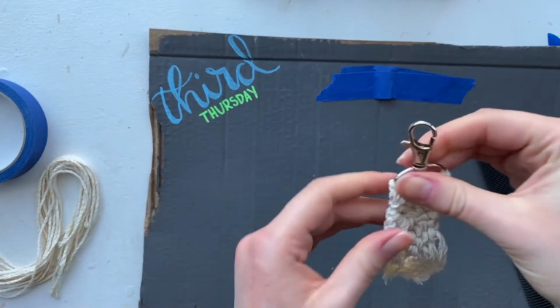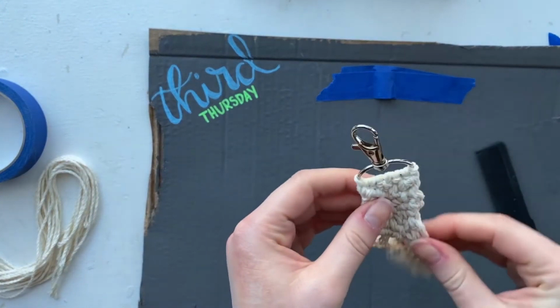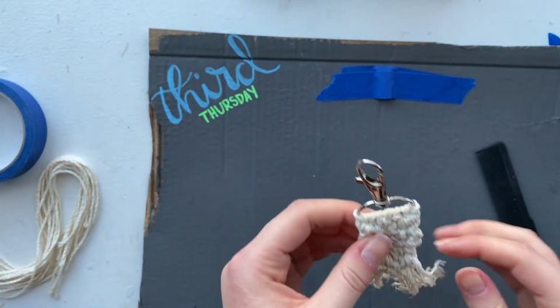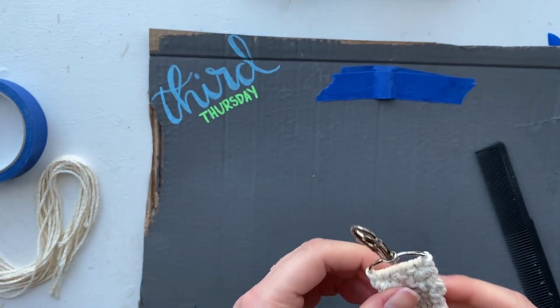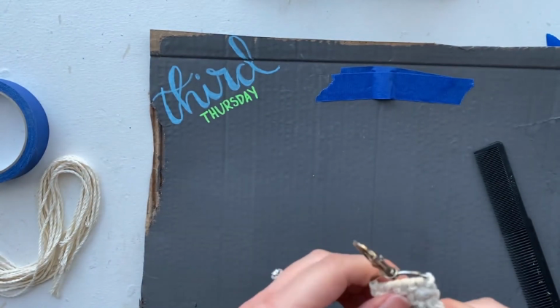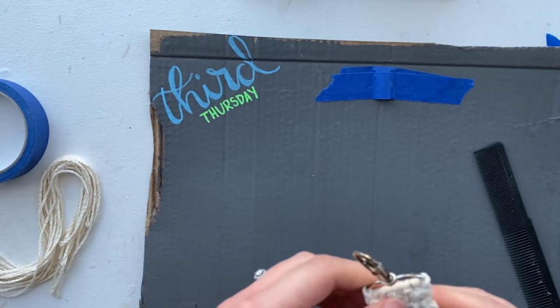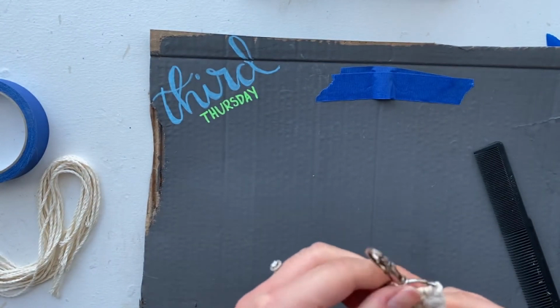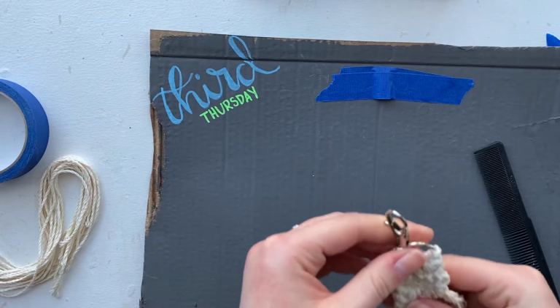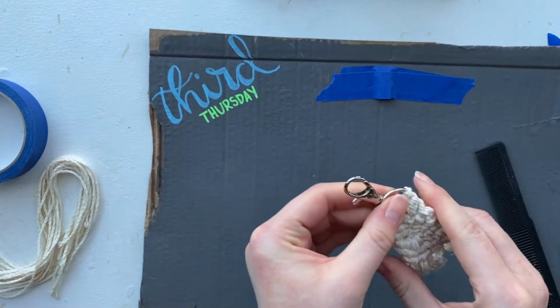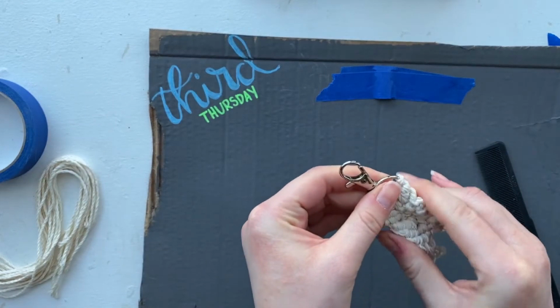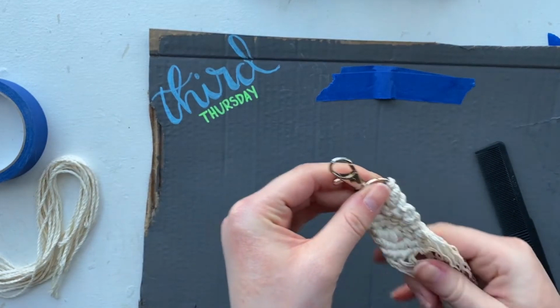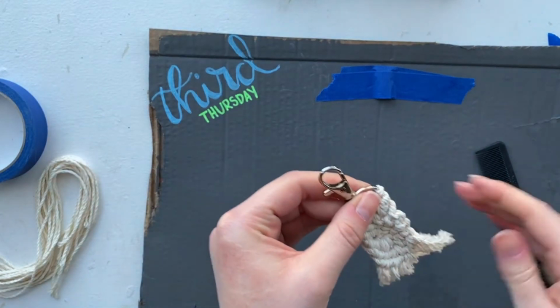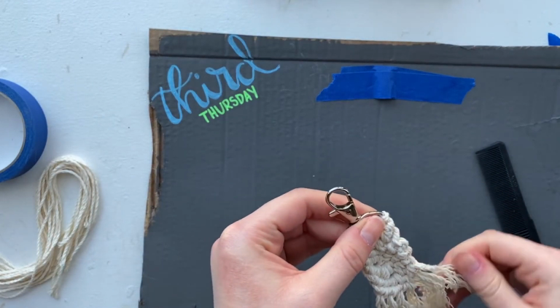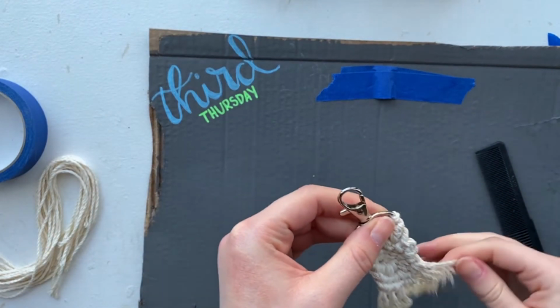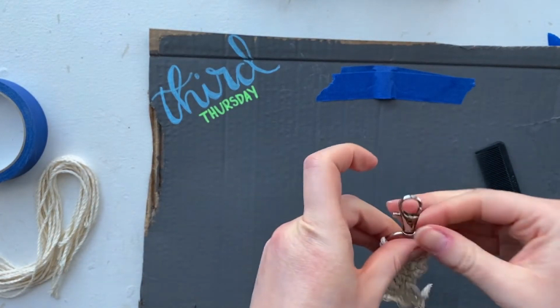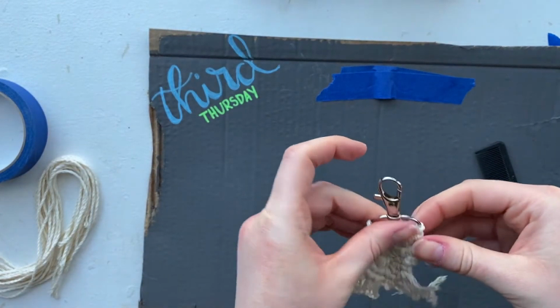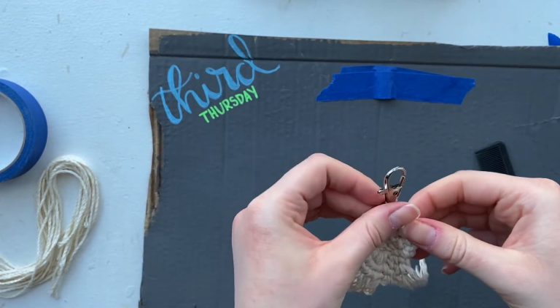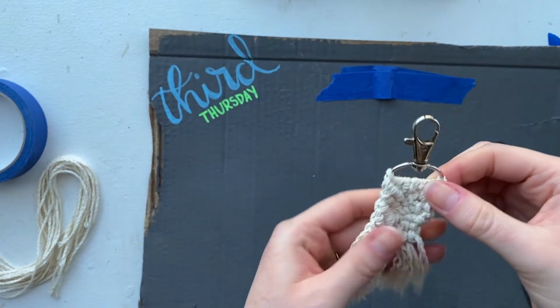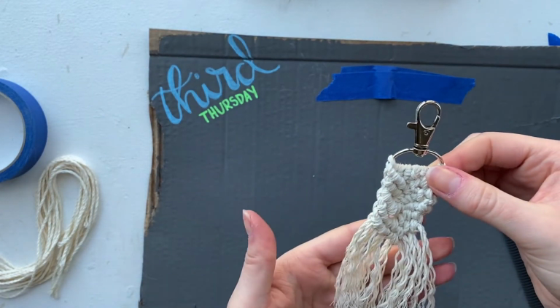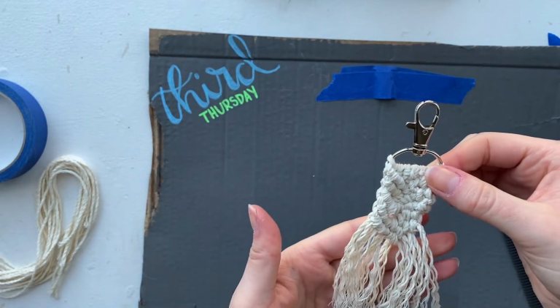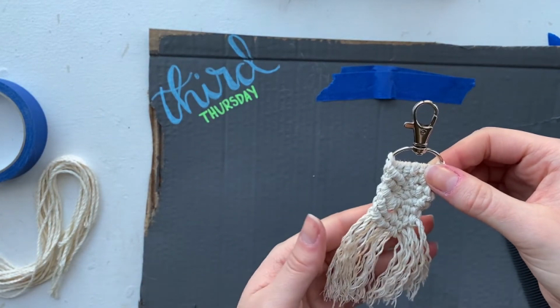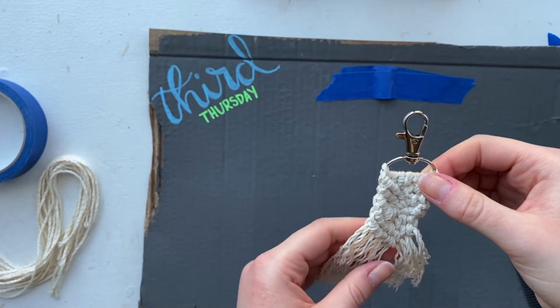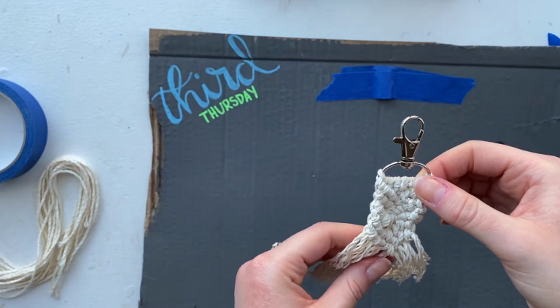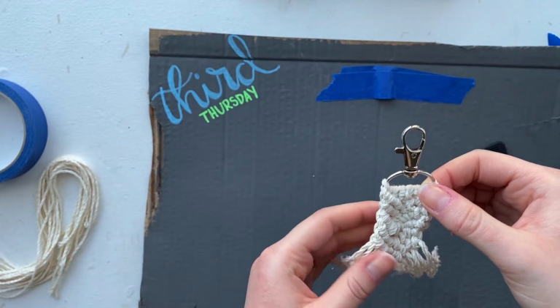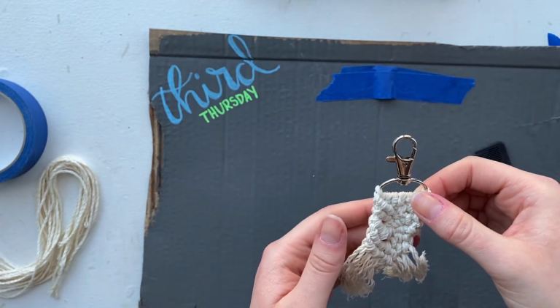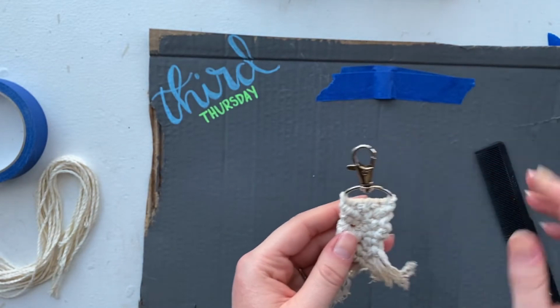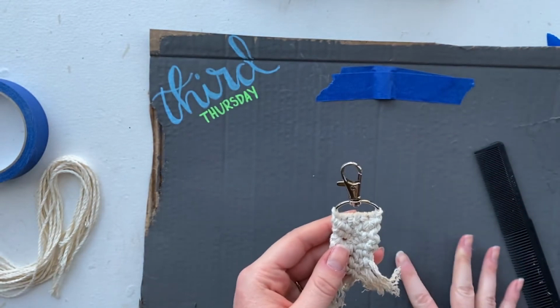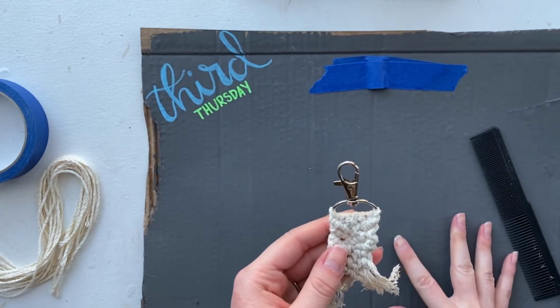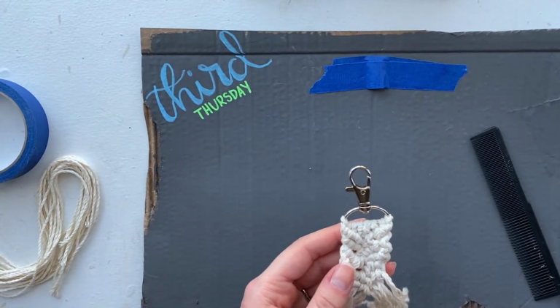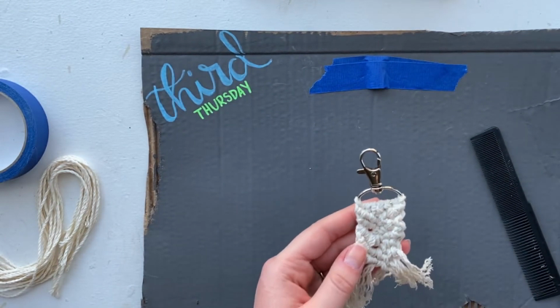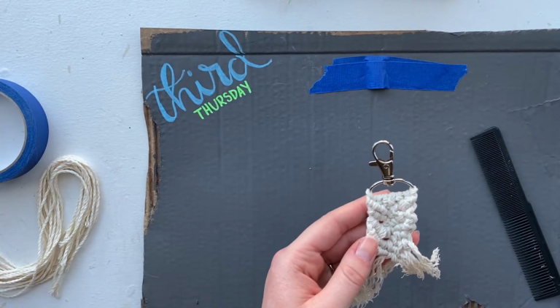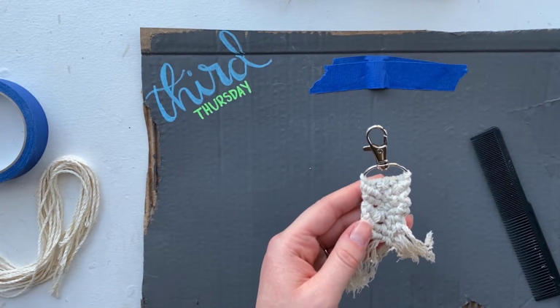That is our finished tied macrame keychain, and the next part is to dye it or ombre it with fabric dye.